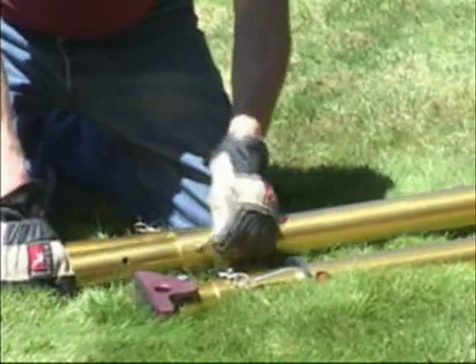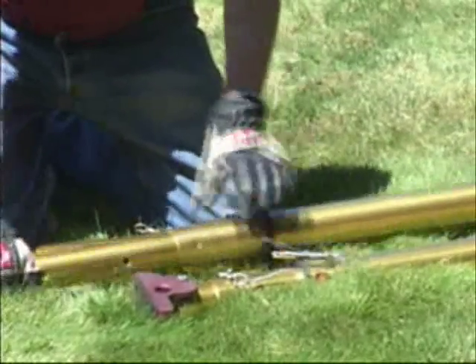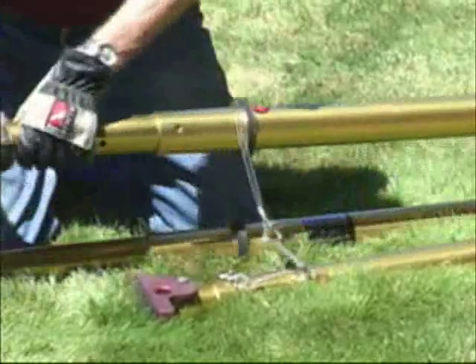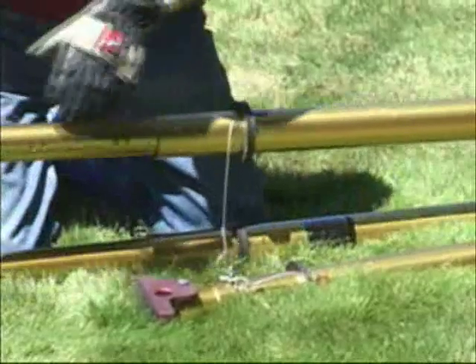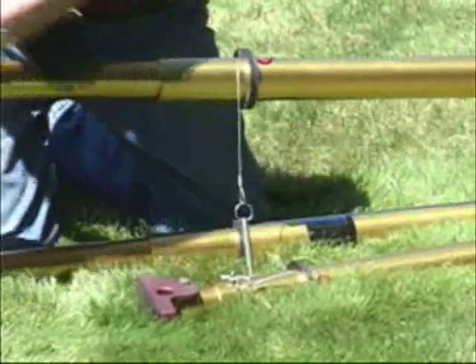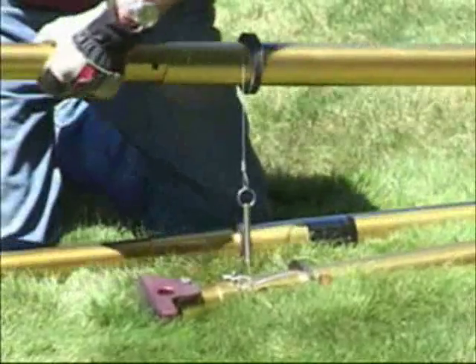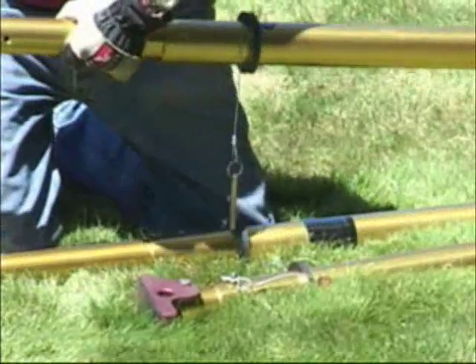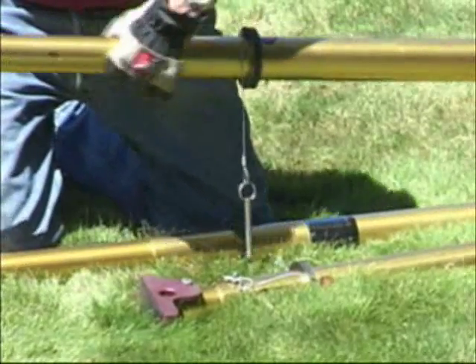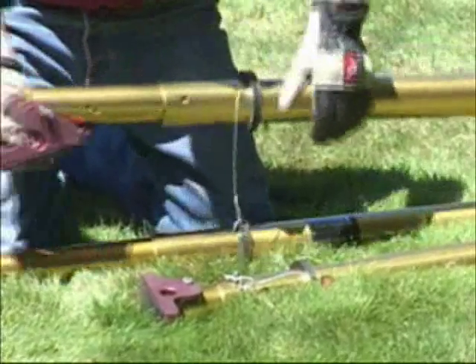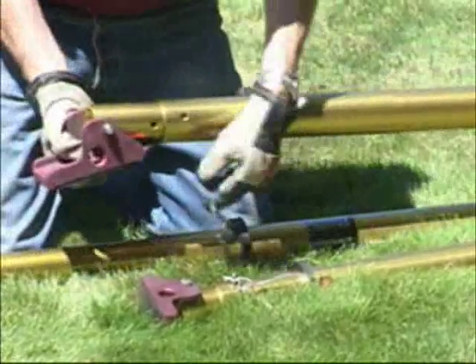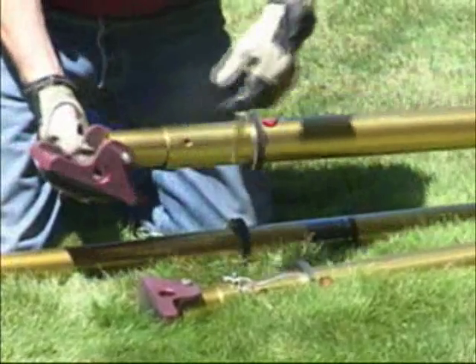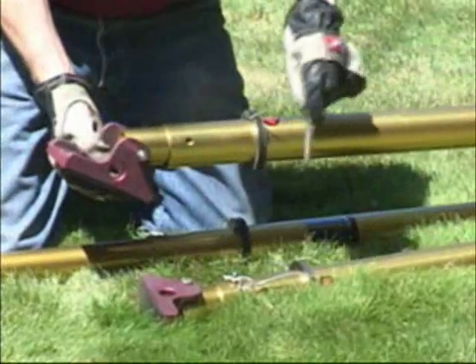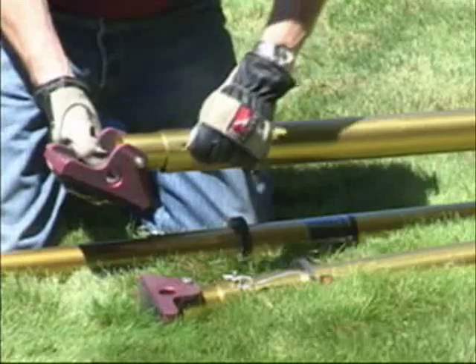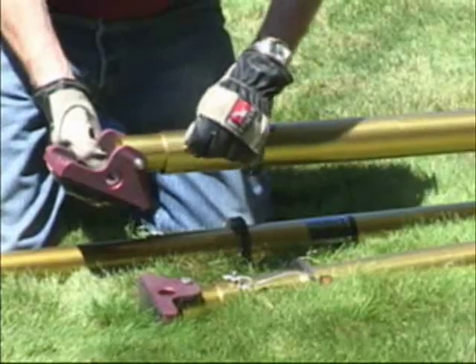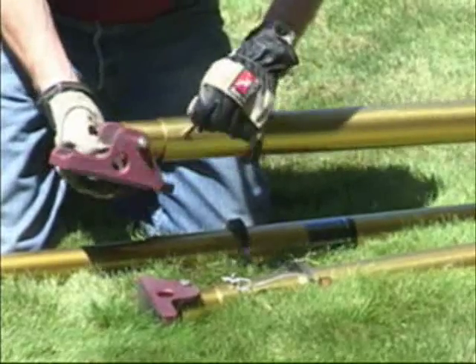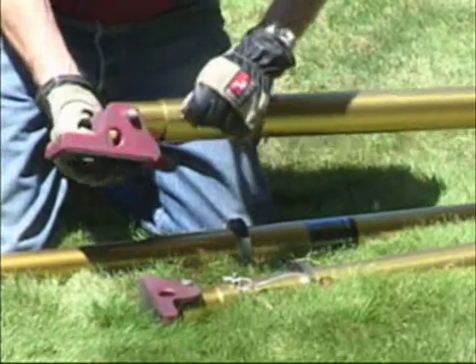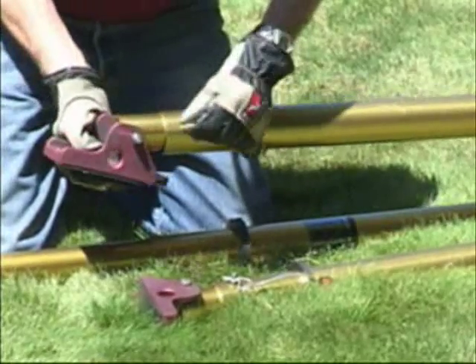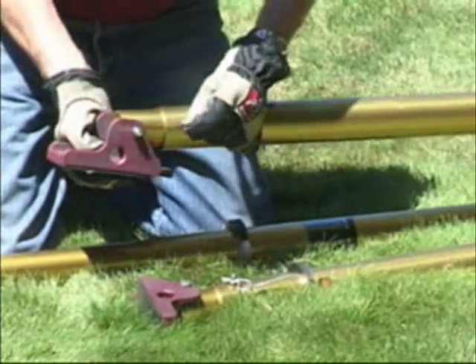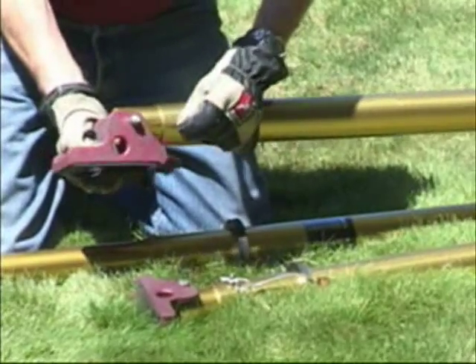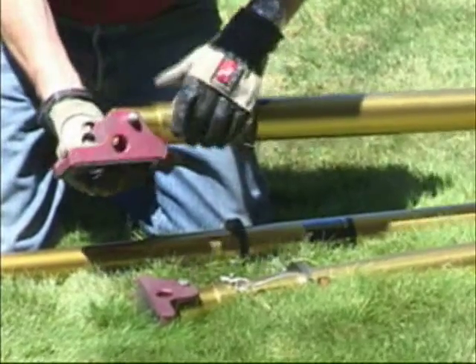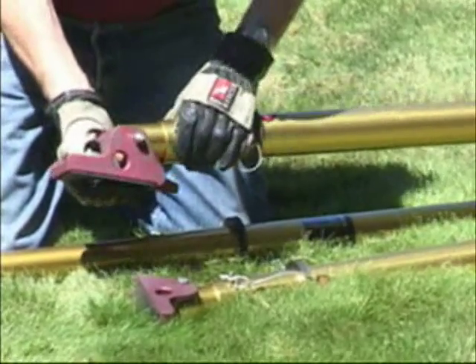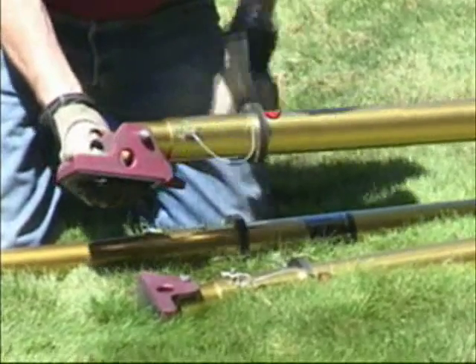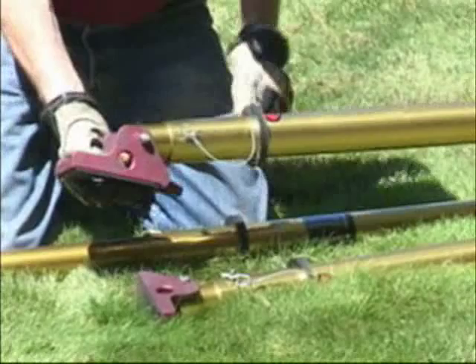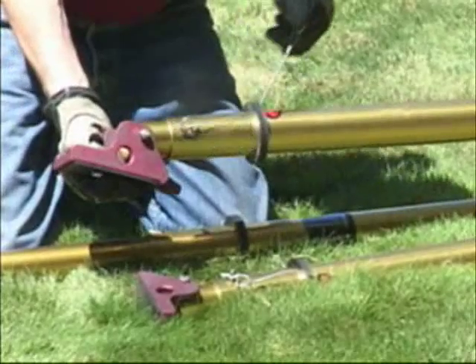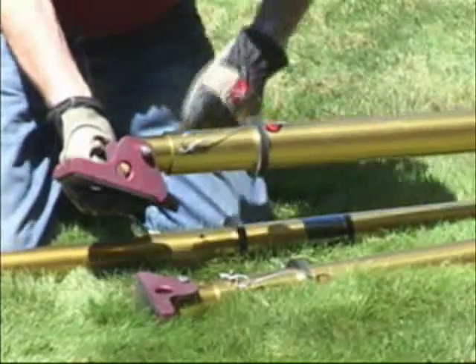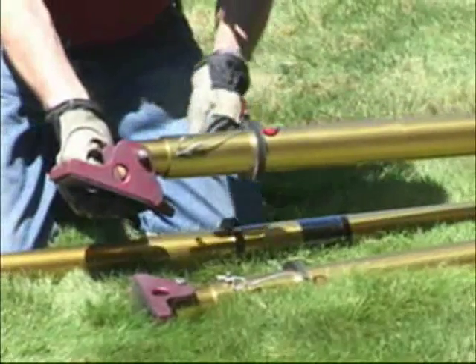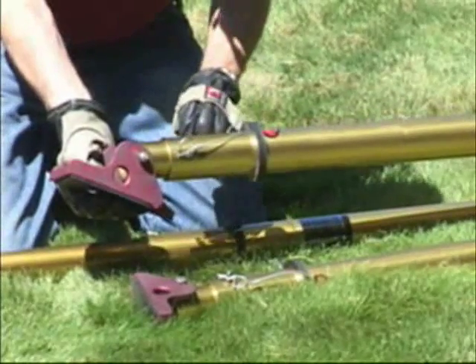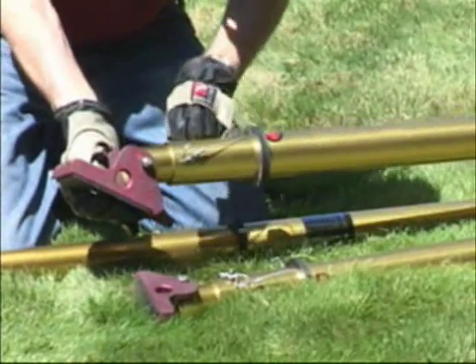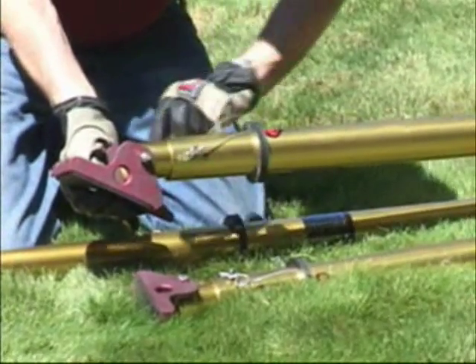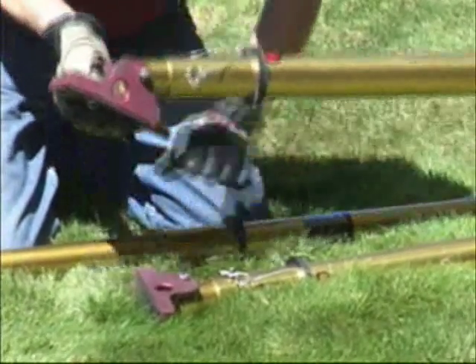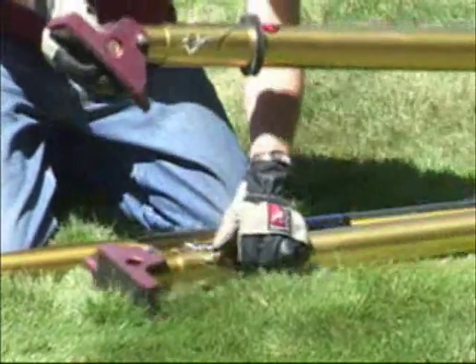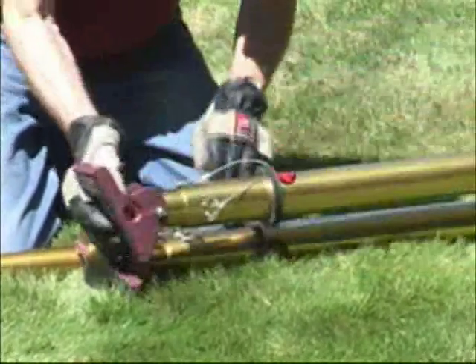Always work on the center leg because you can always see the letters are right on top. It's quicker to do it with one person the way it's shown here than it is to have two or three people trying to put the pins in at the same time. One person can do this job more efficiently and easier.